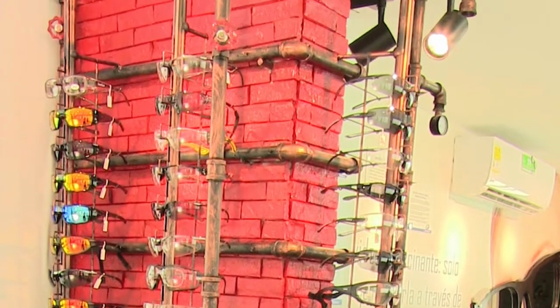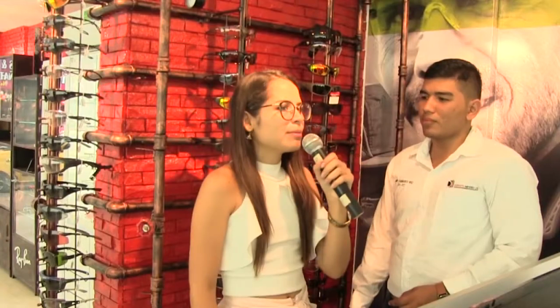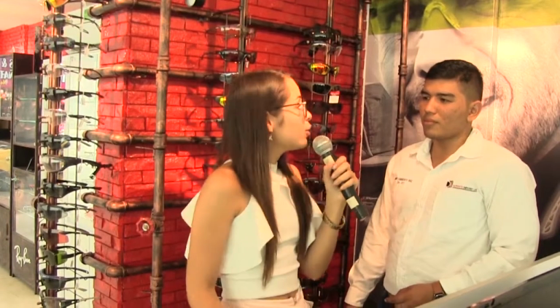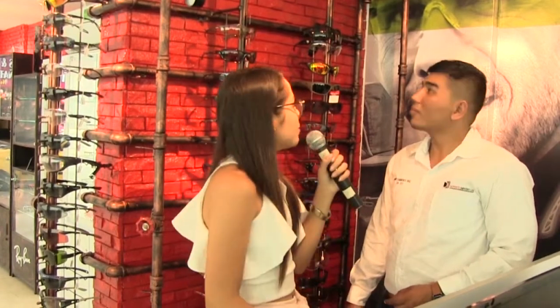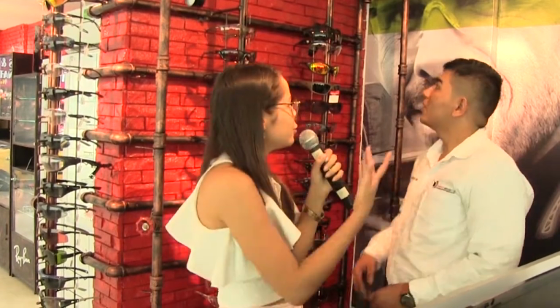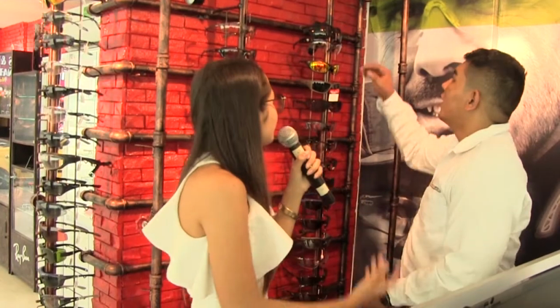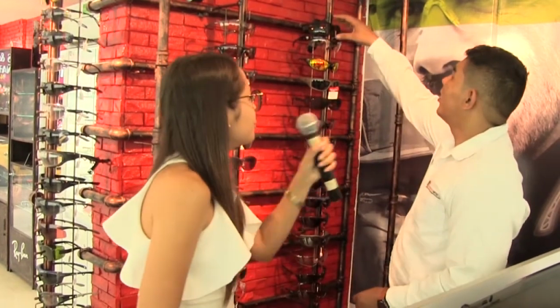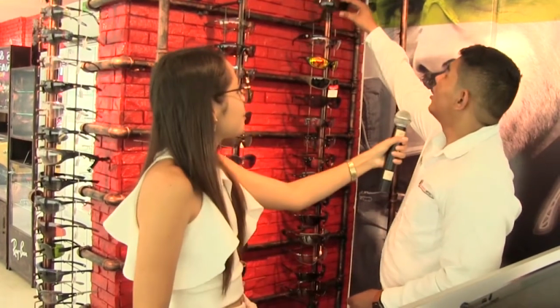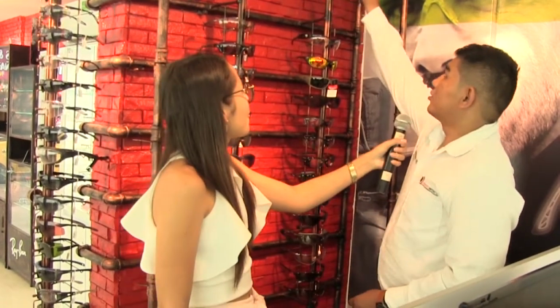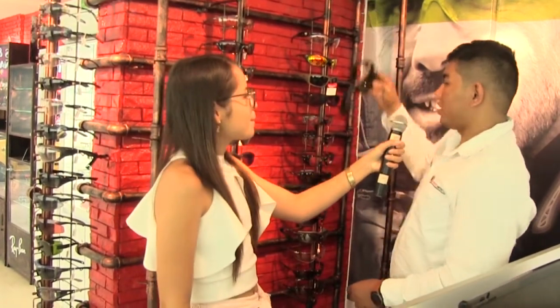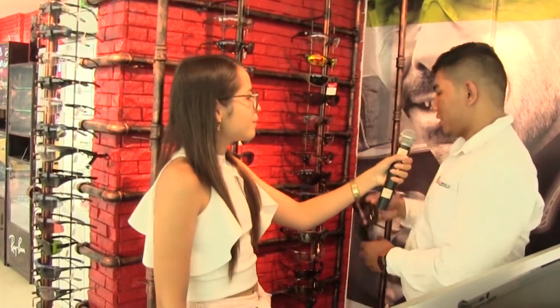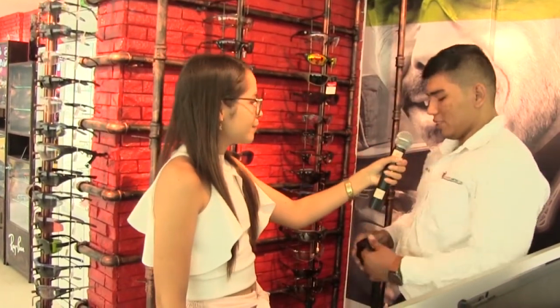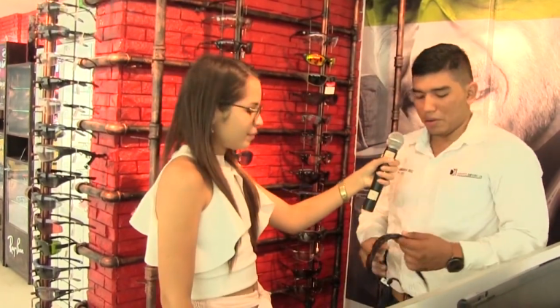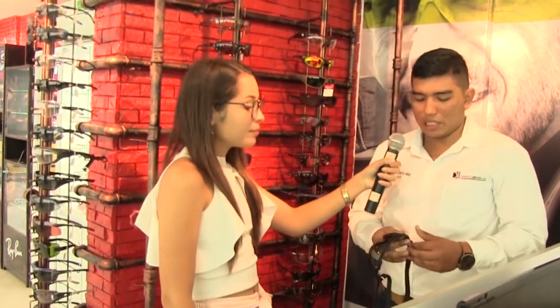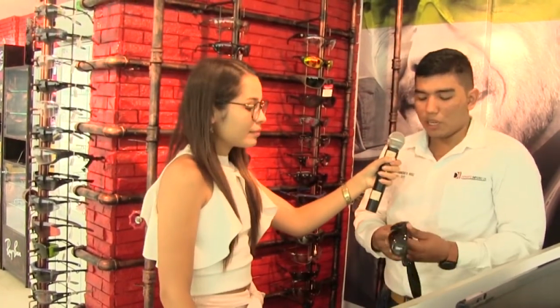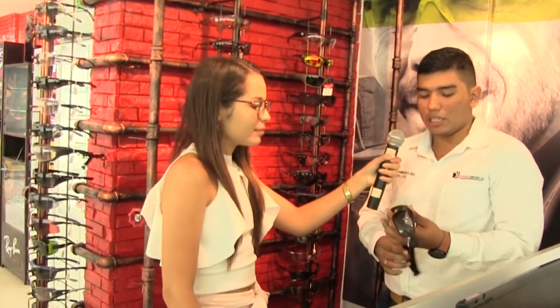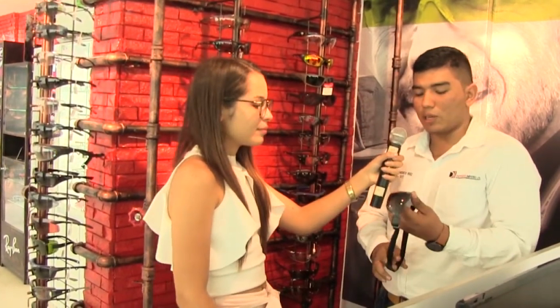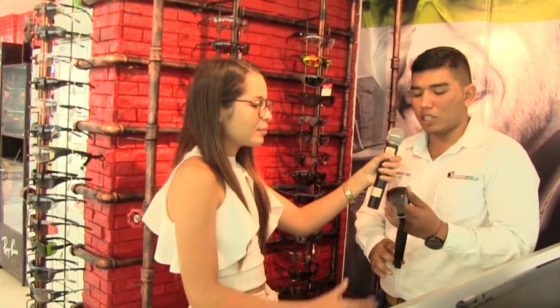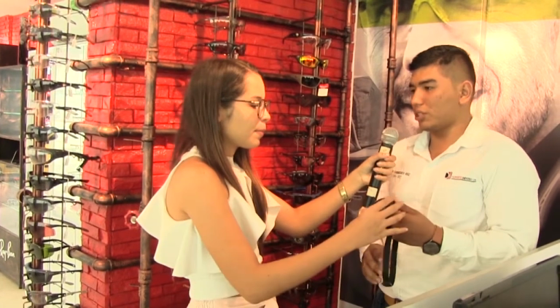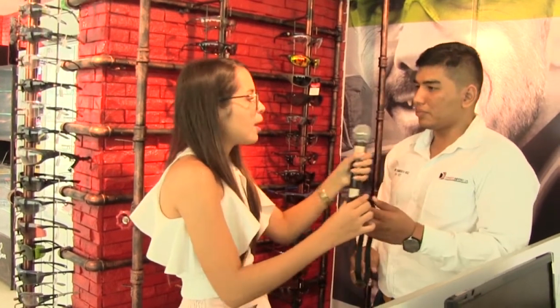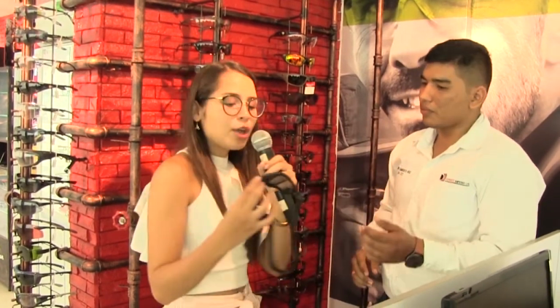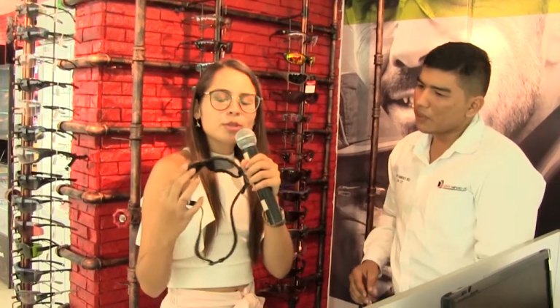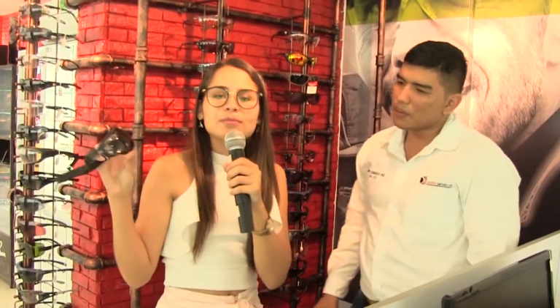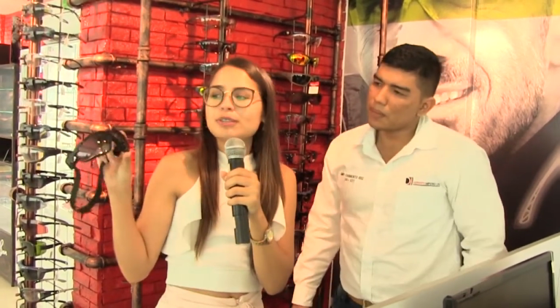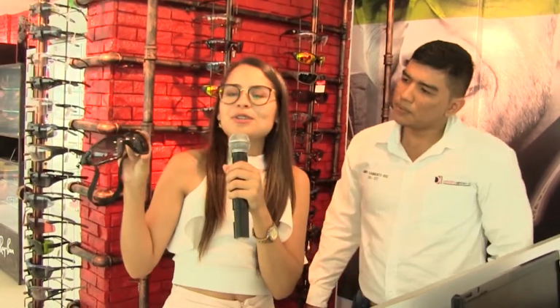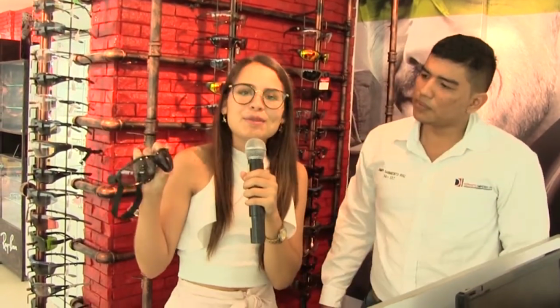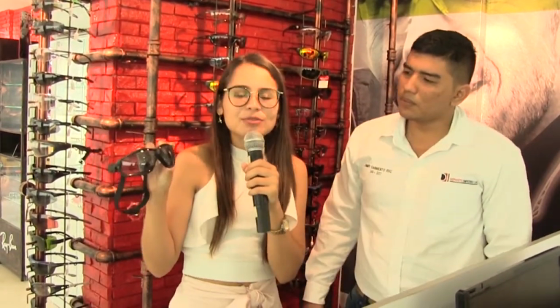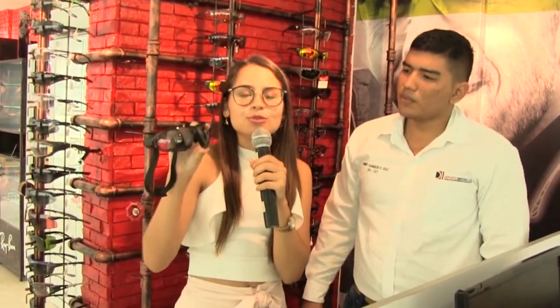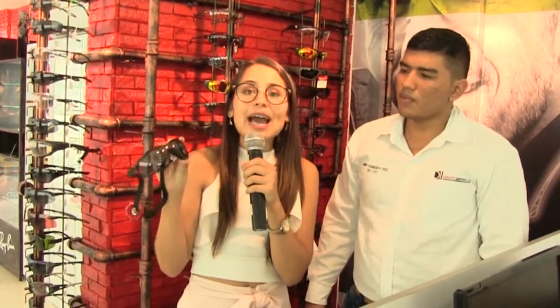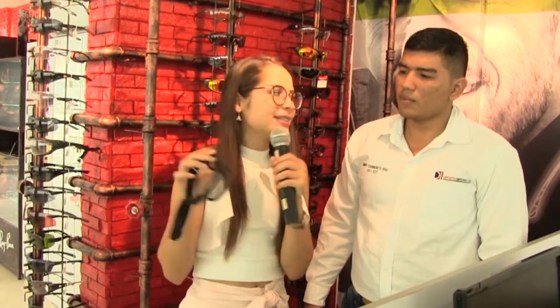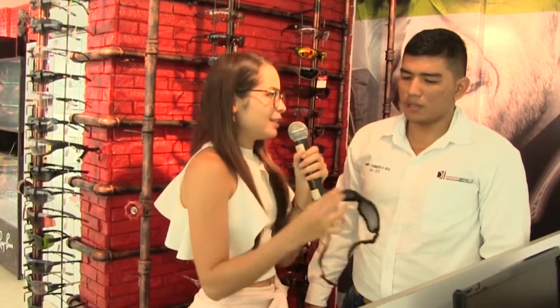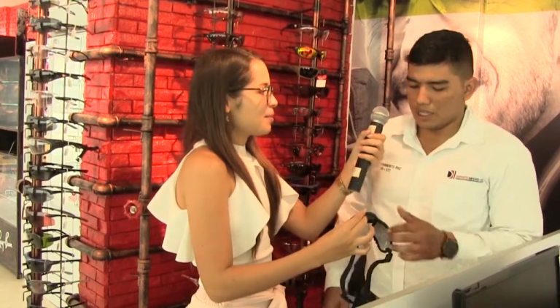Muéstrame, ¿qué es lo que más se llamó la atención de nuestros diseños? Estoy interesado en estas gafas, que me parecen muy buenas y es de acuerdo a lo que estoy buscando. Como podemos ver, esto es un diseño de Pyramix, un lente oscuro ideal para exteriores.